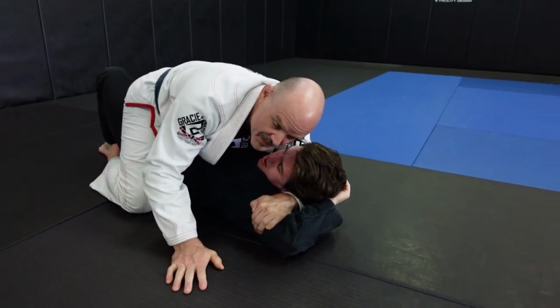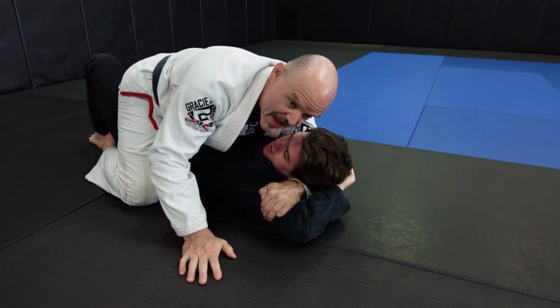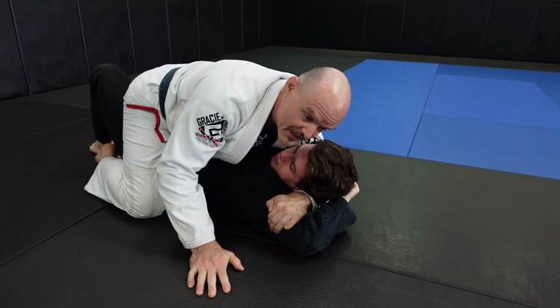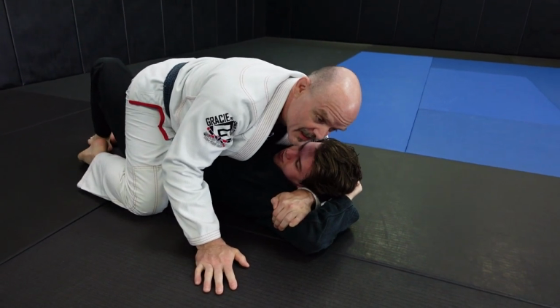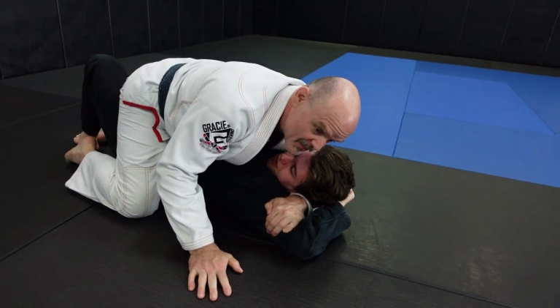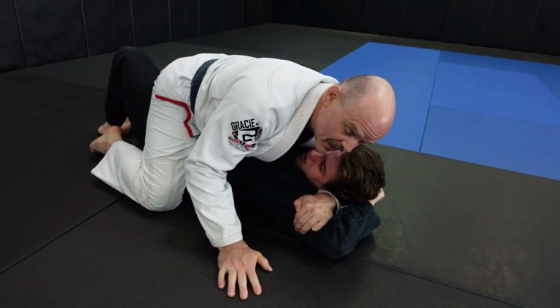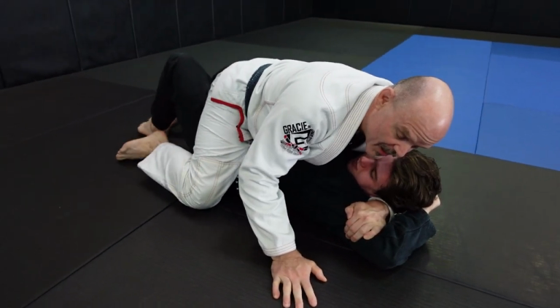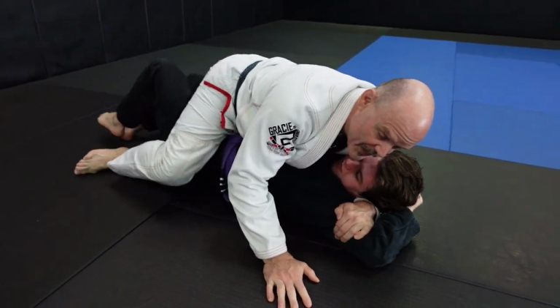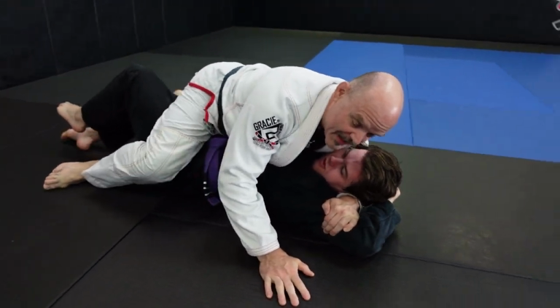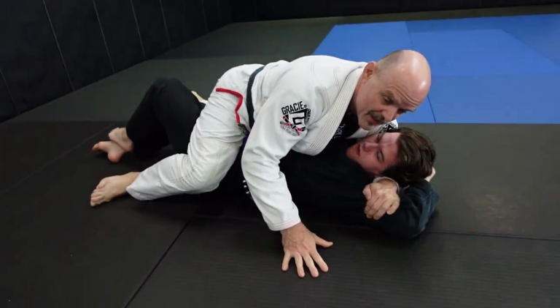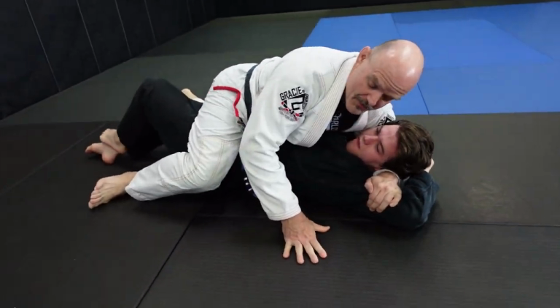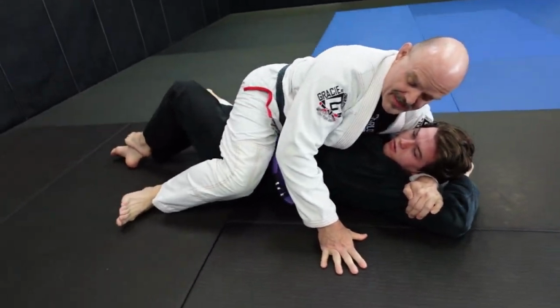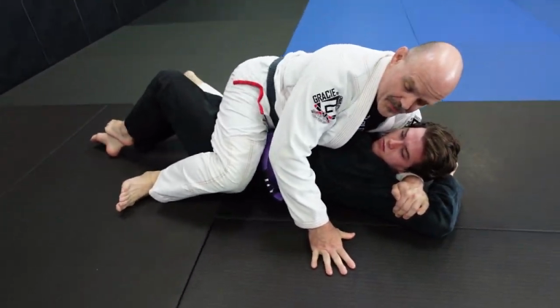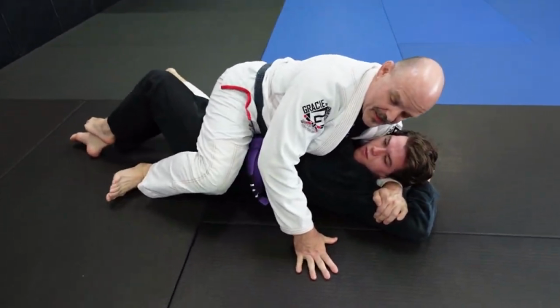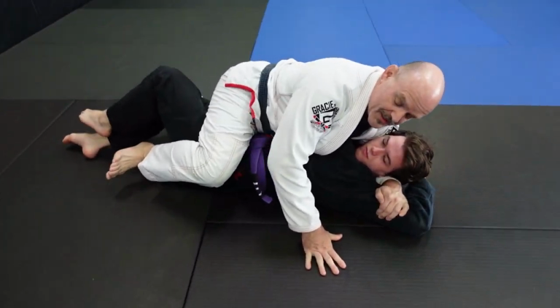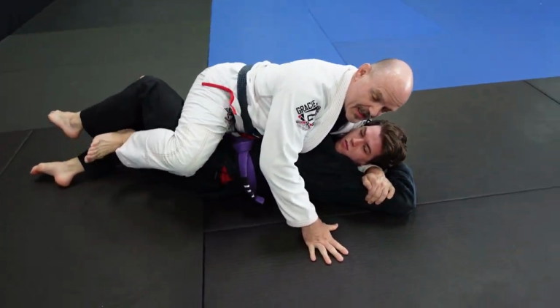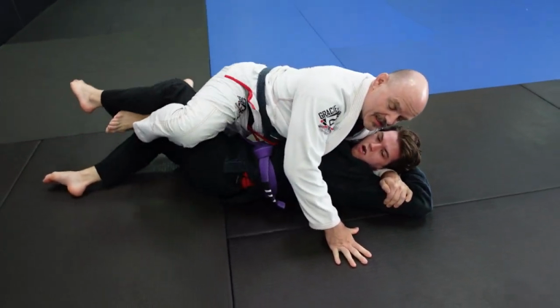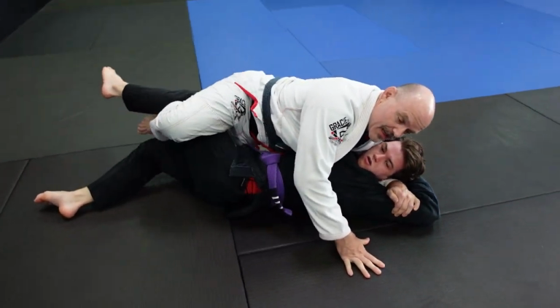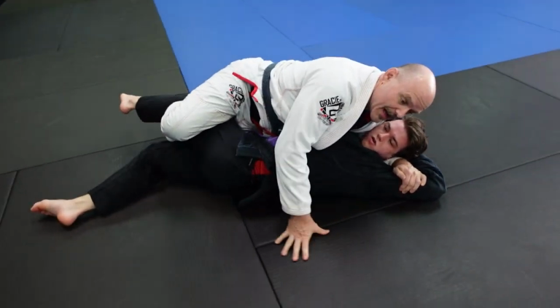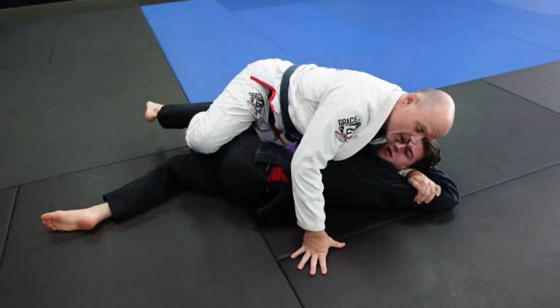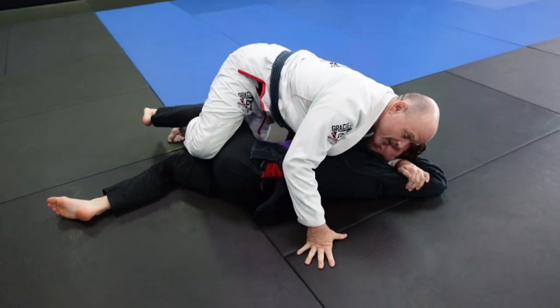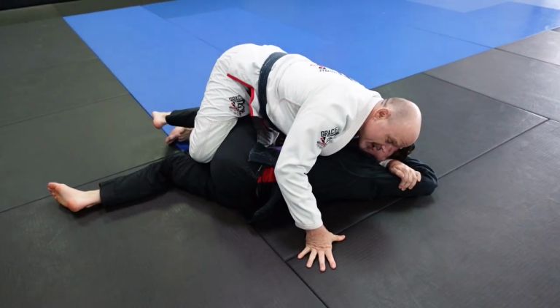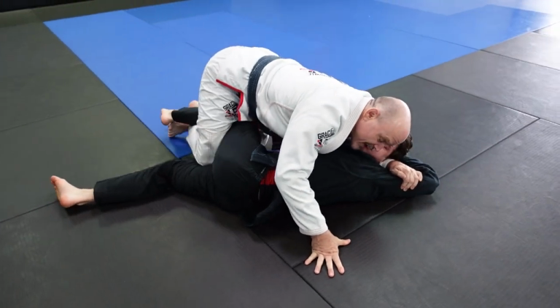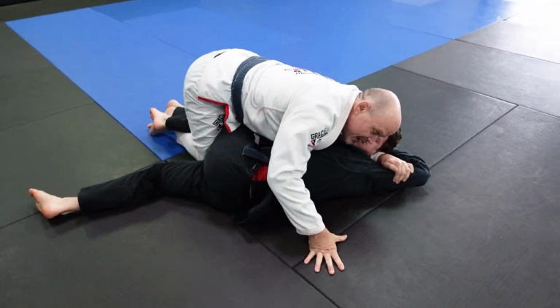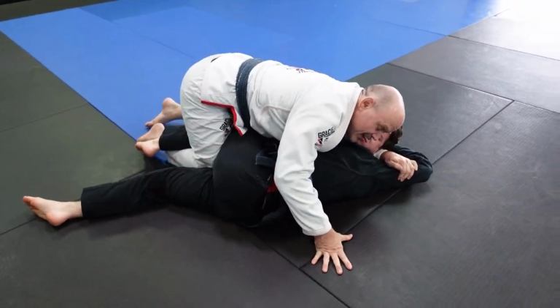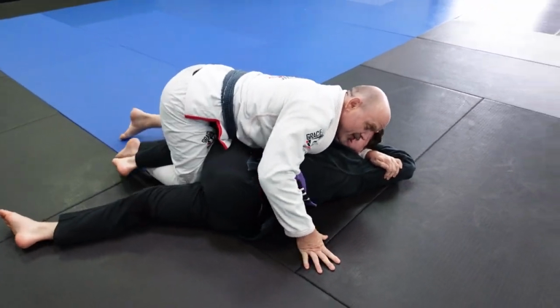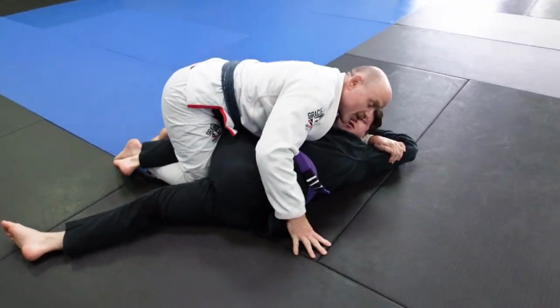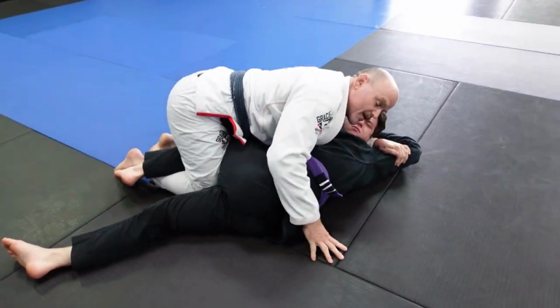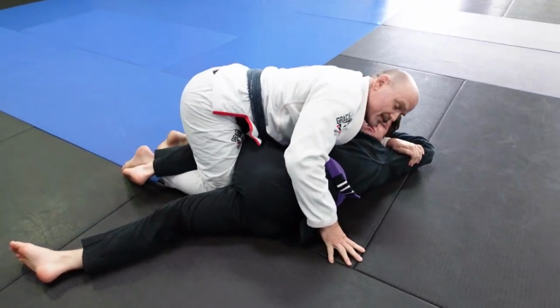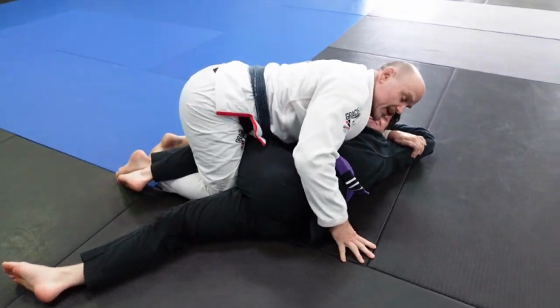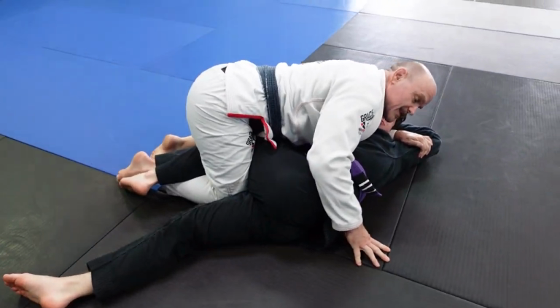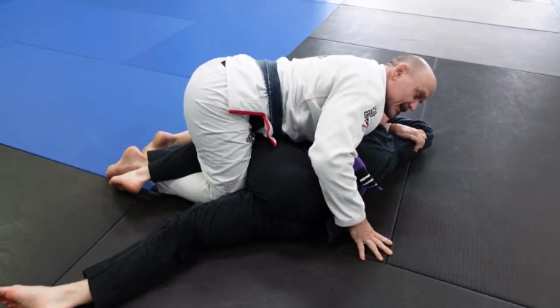Once I have it, my hips drop back, my top leg hooks his, I go over and I drive my knee to the floor between his legs.